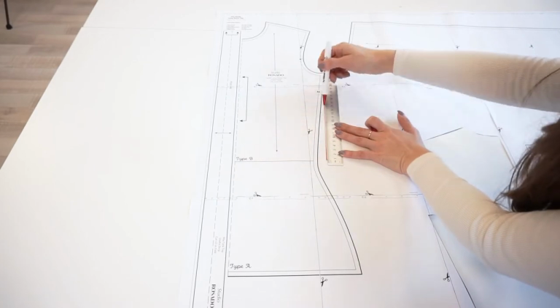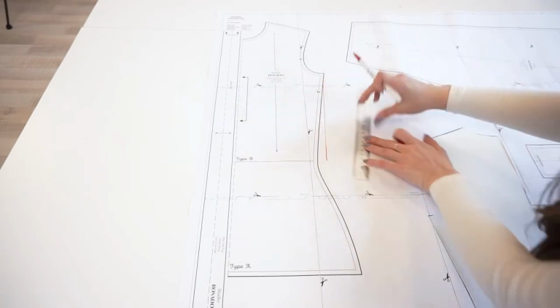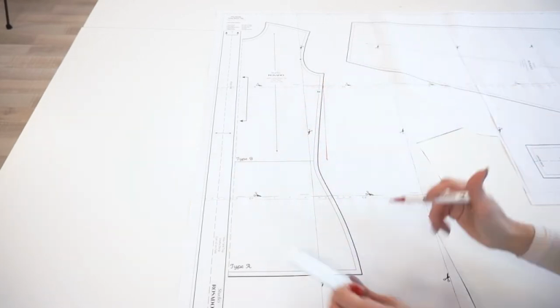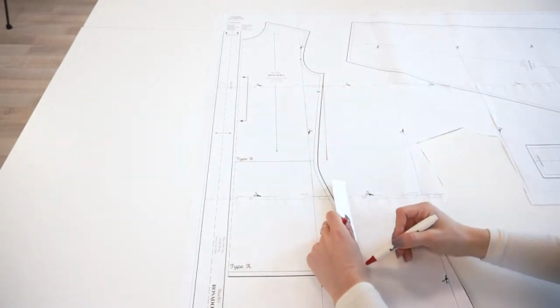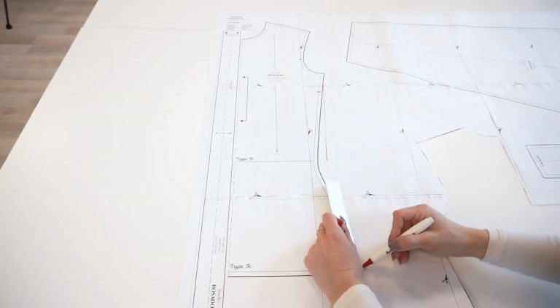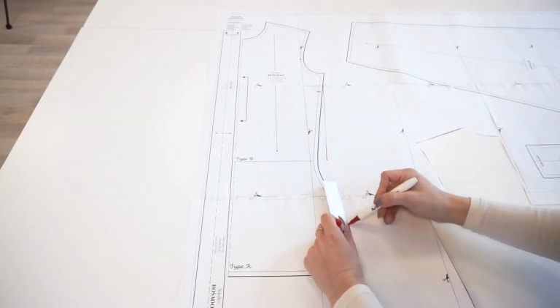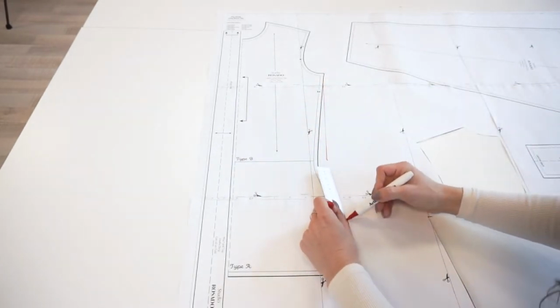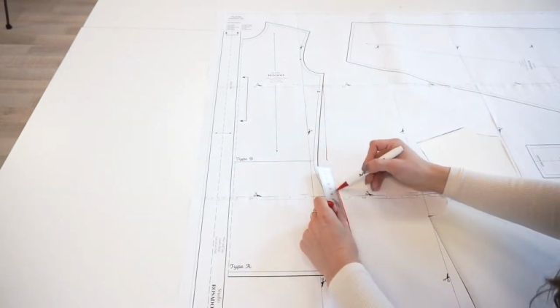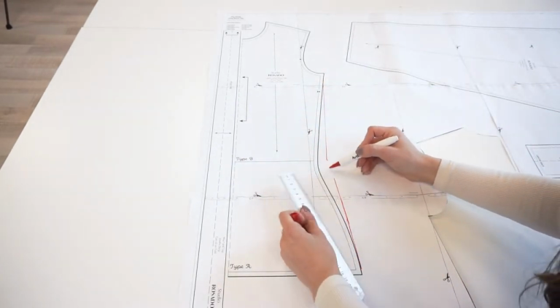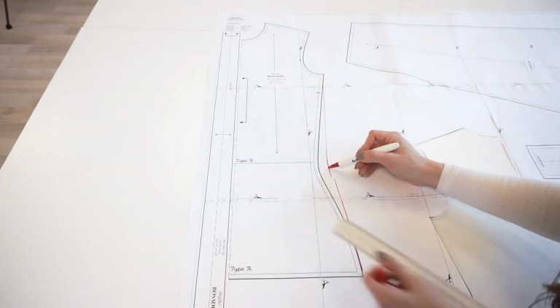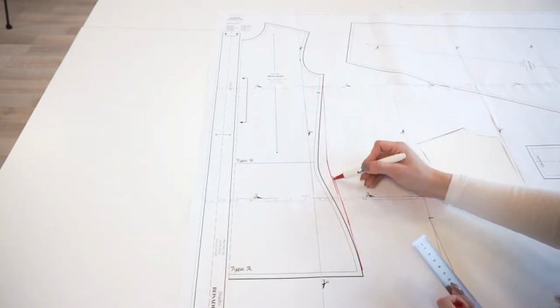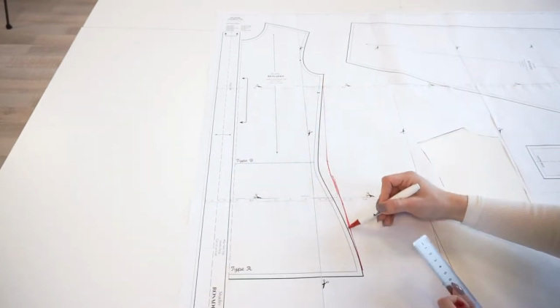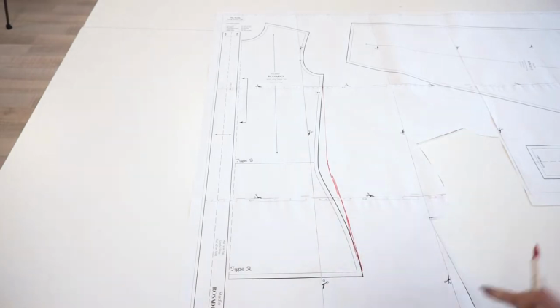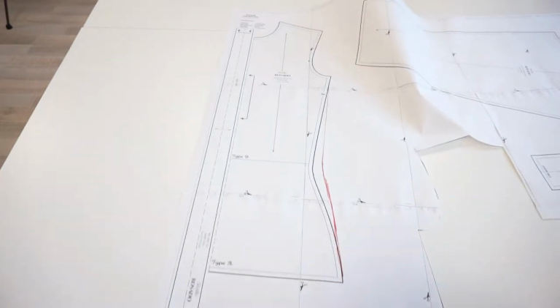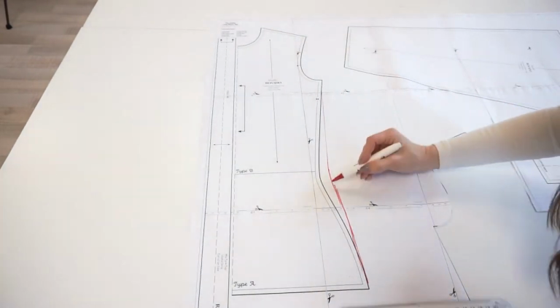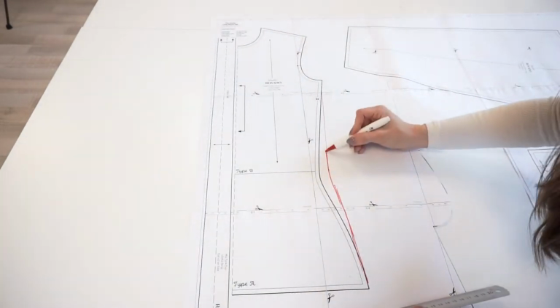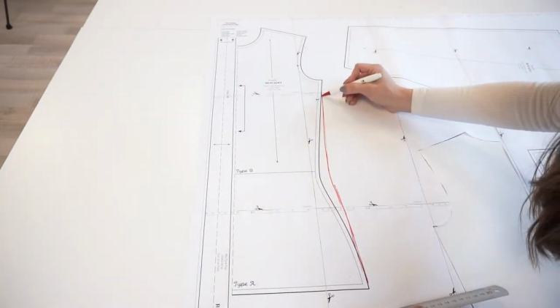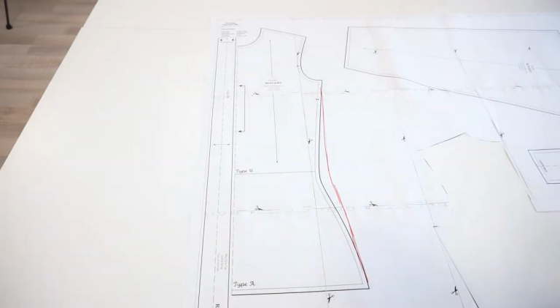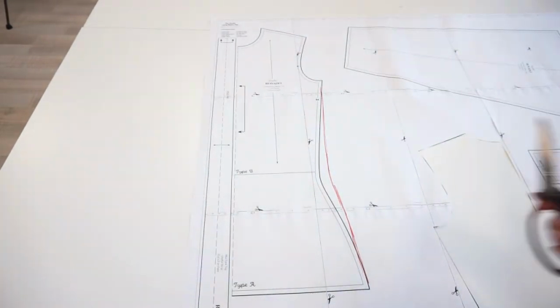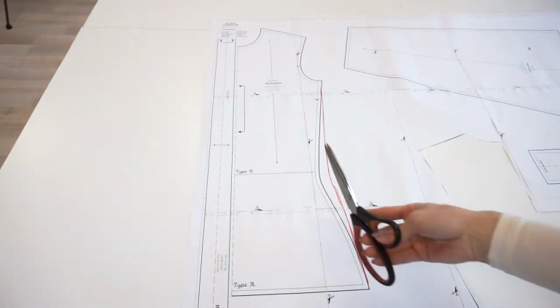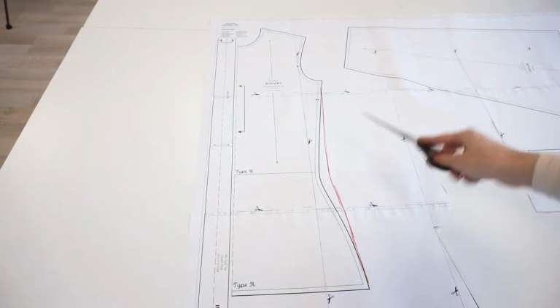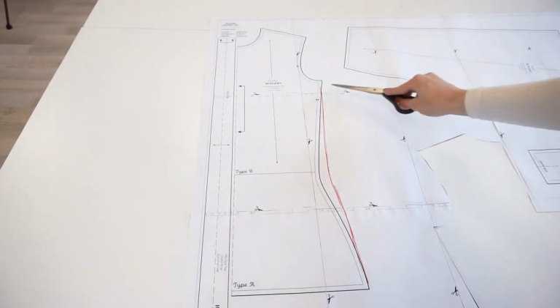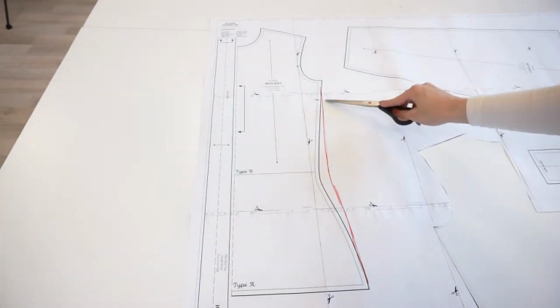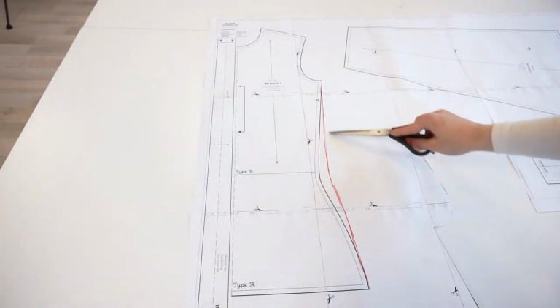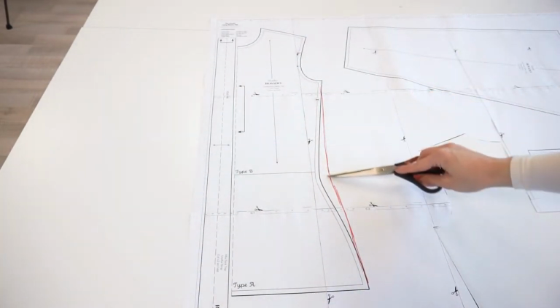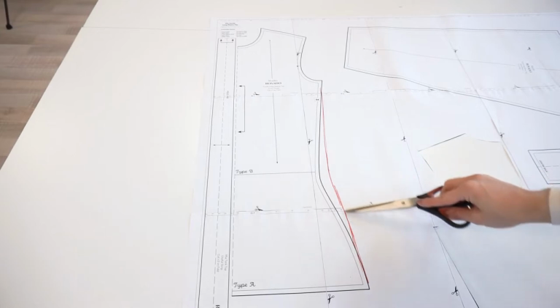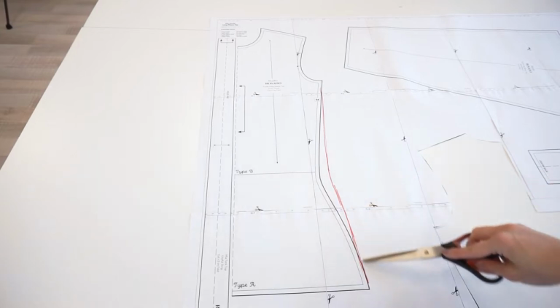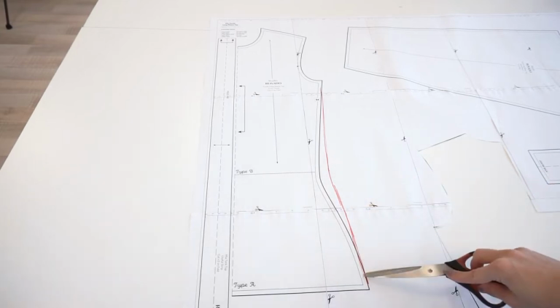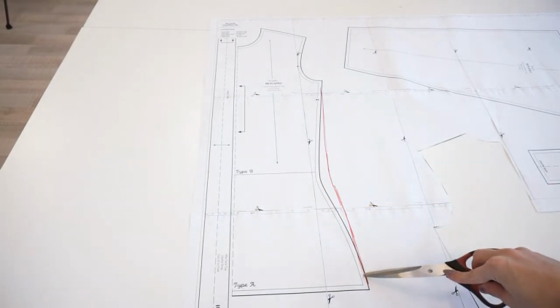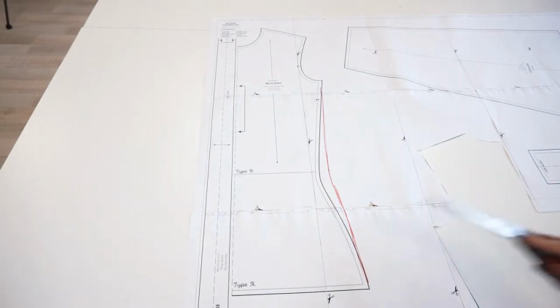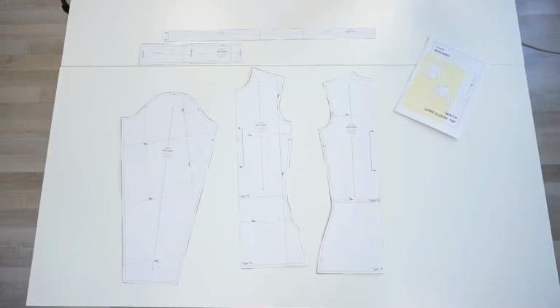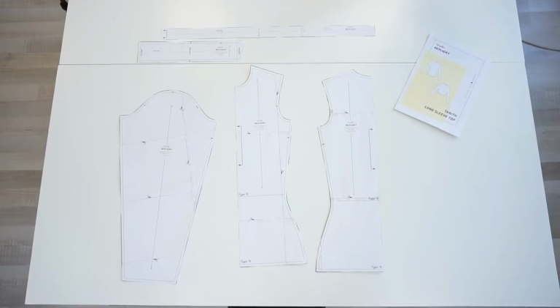Remember that you need to do this step for both front and back panels — in other words, you need to make sure that the side seams are the same shape. After that simply cut along the new line.